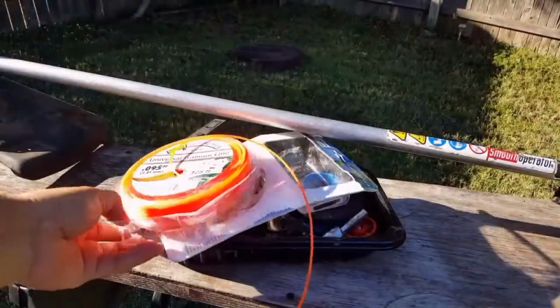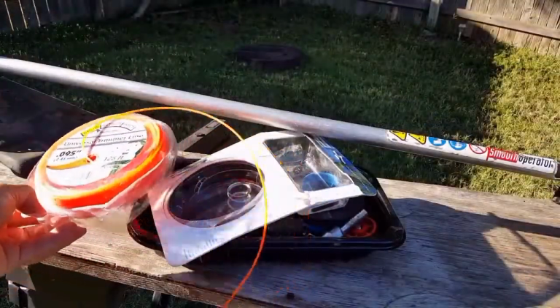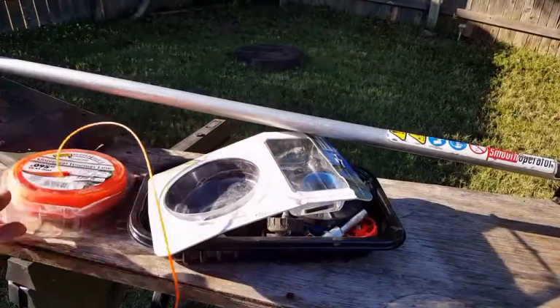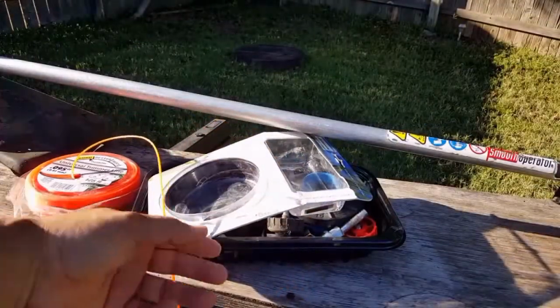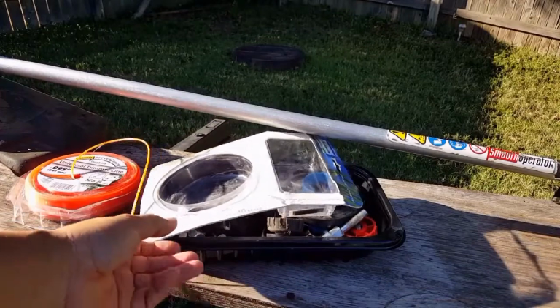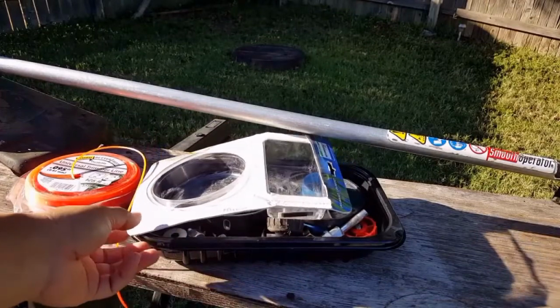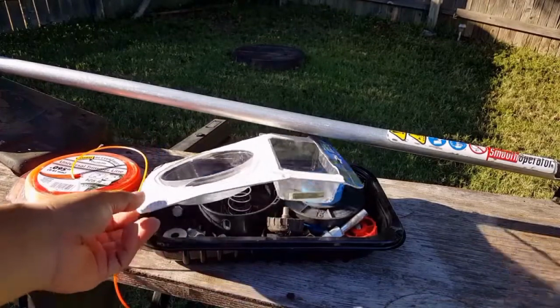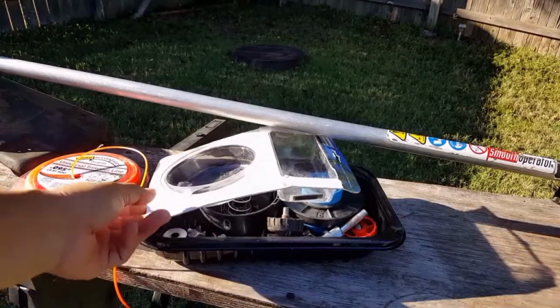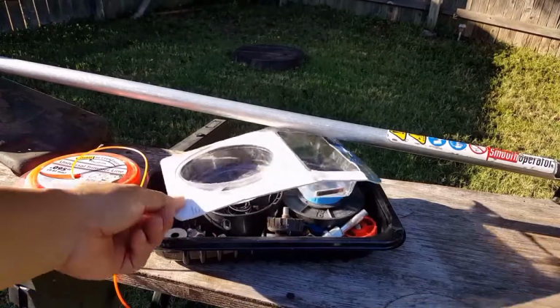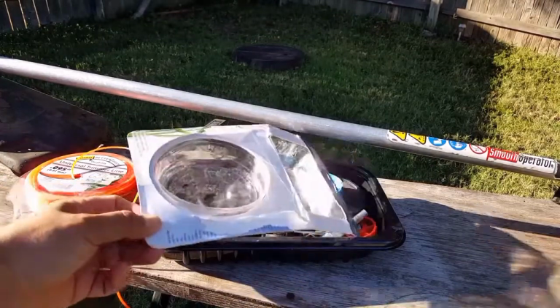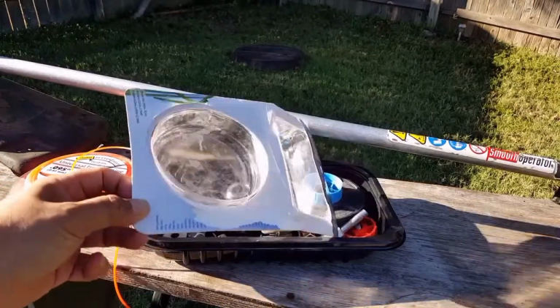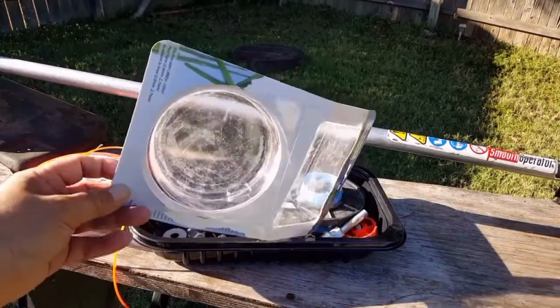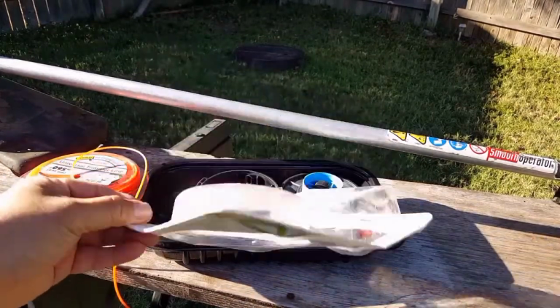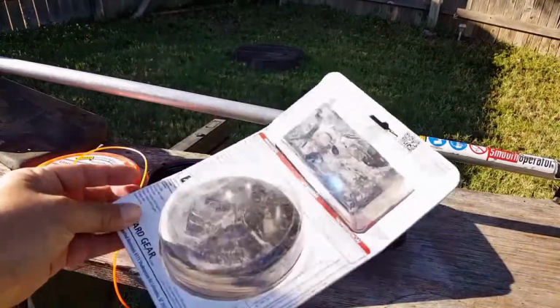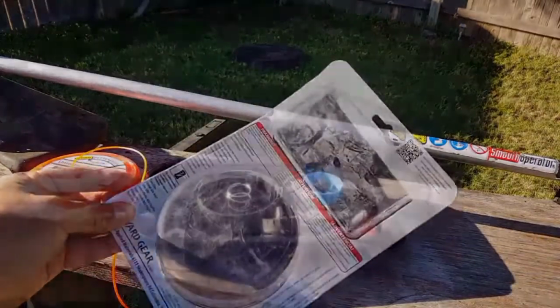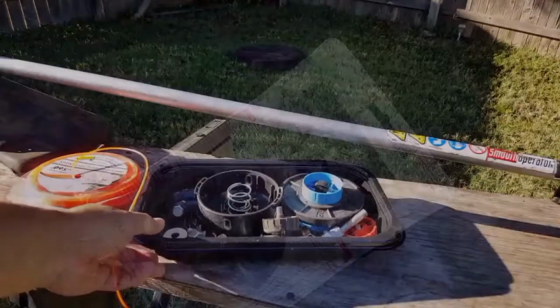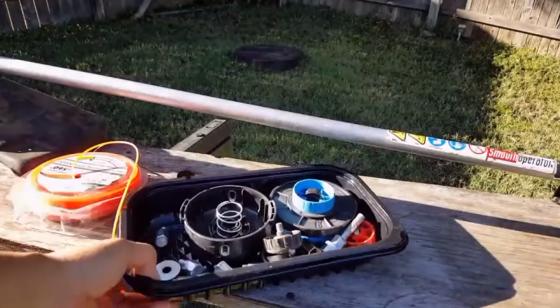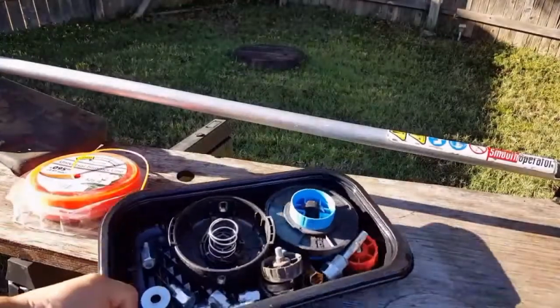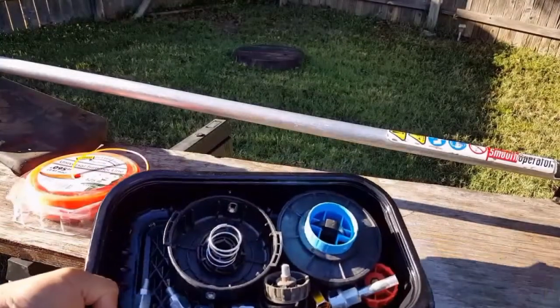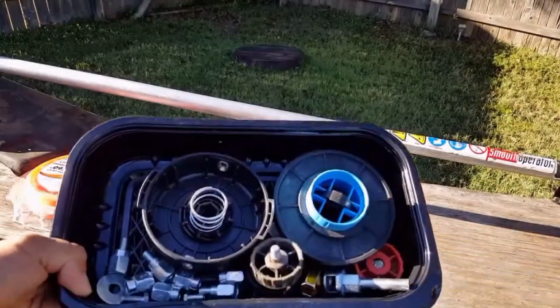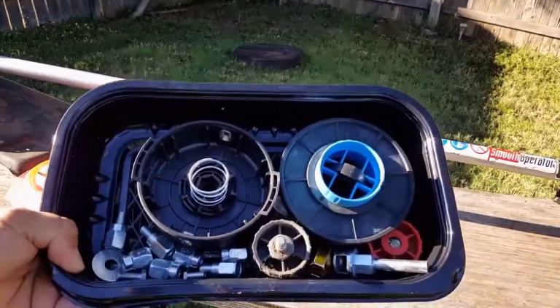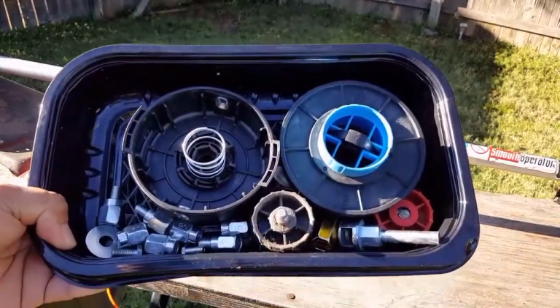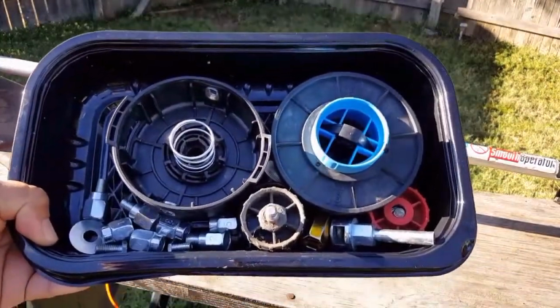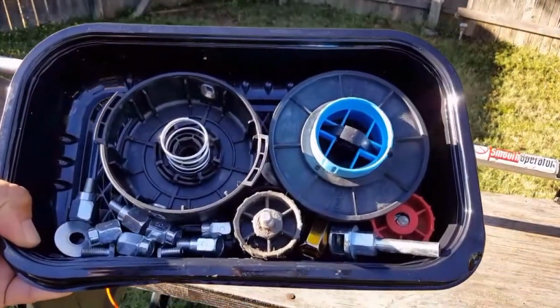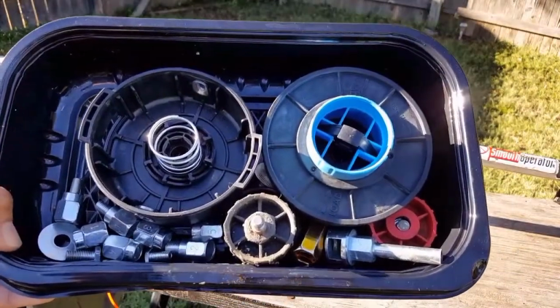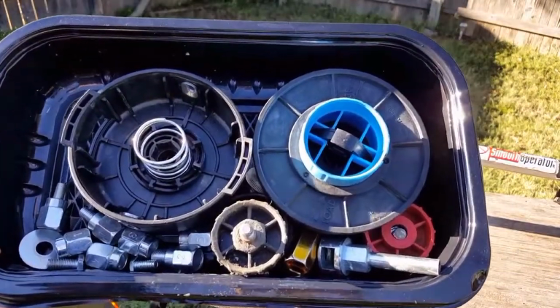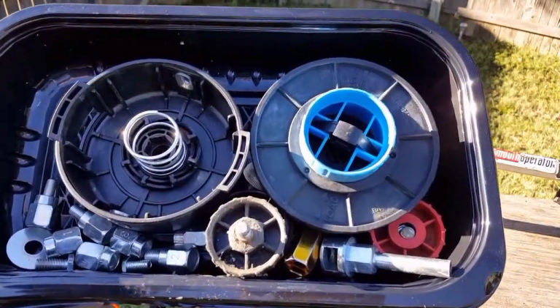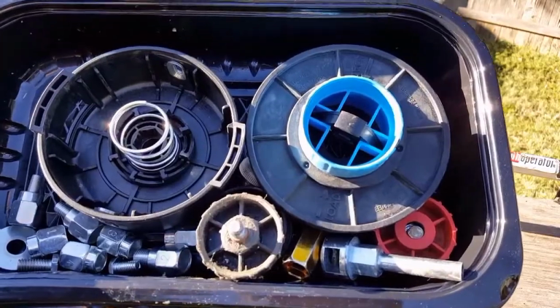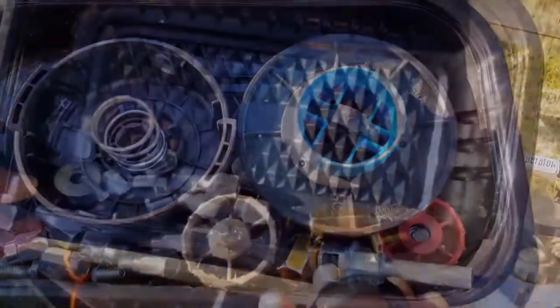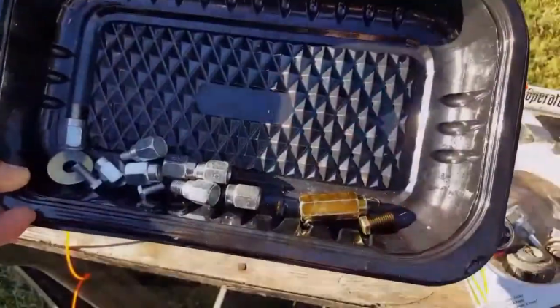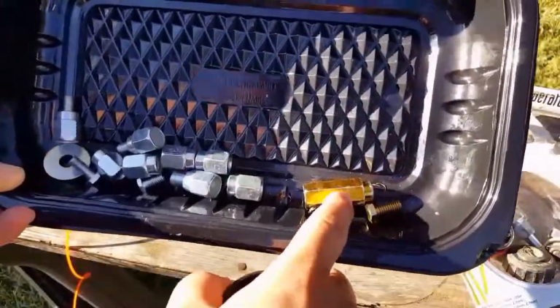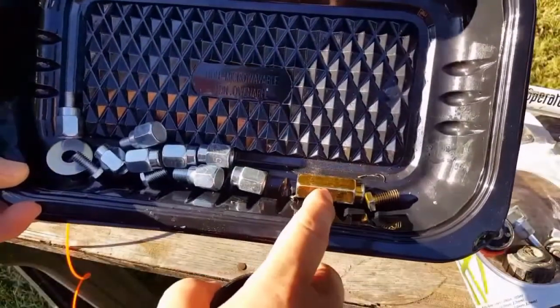The size line I'm gonna use is 0.95, which should work very well for this particular trimmer head. Strangely though, the package it came in was already open and all its contents are in this tray. This is gonna be fun and easy.